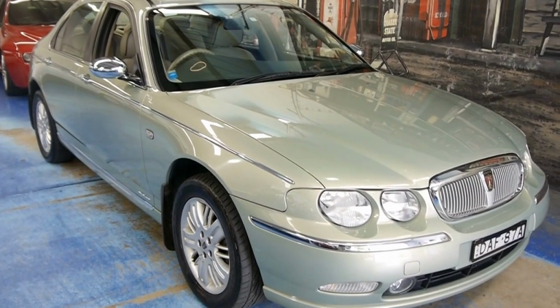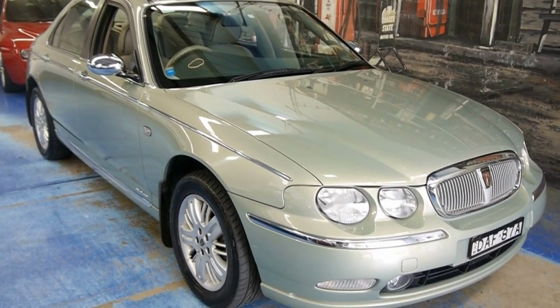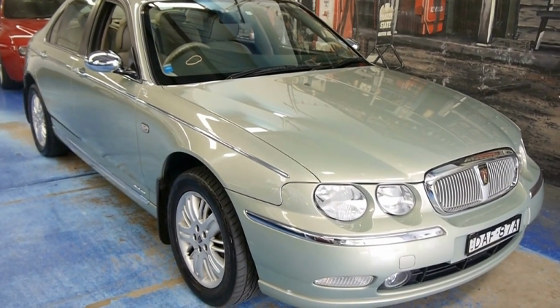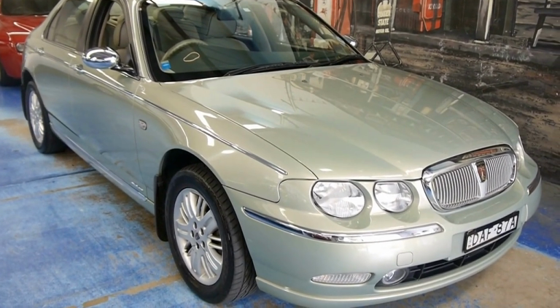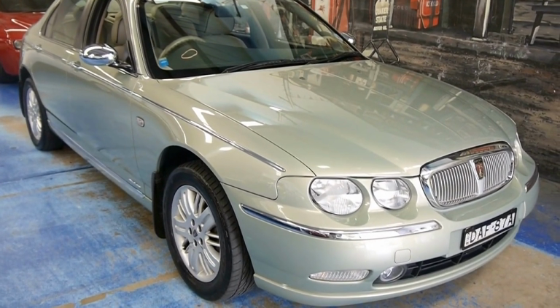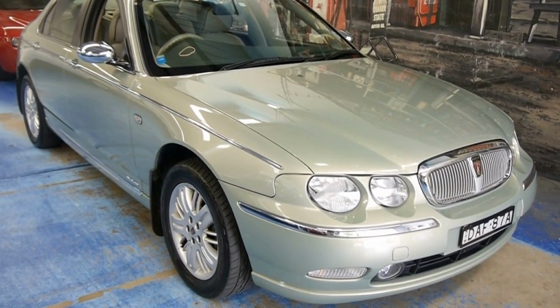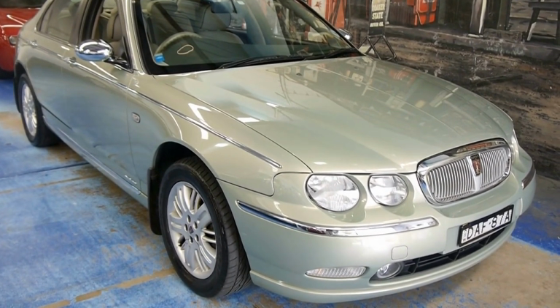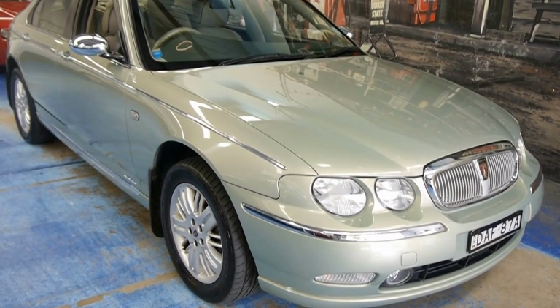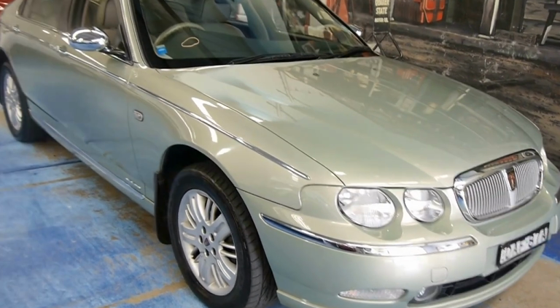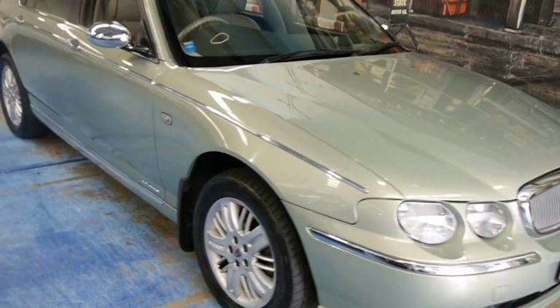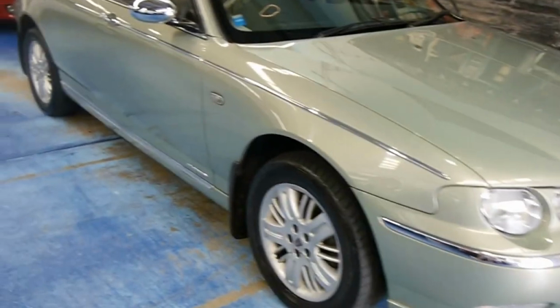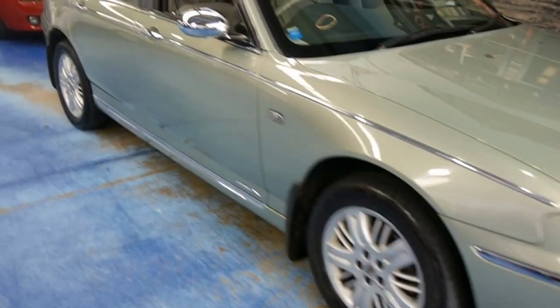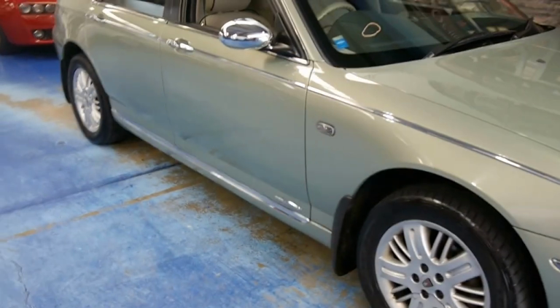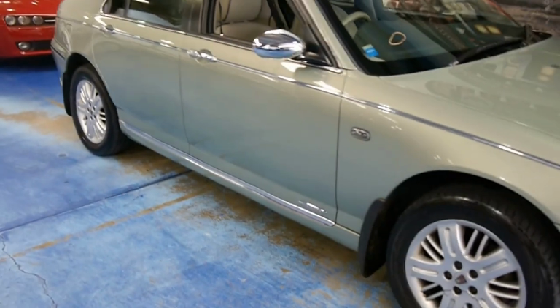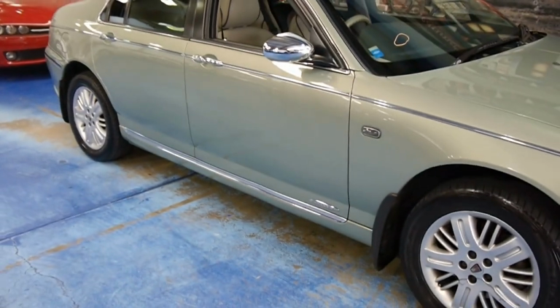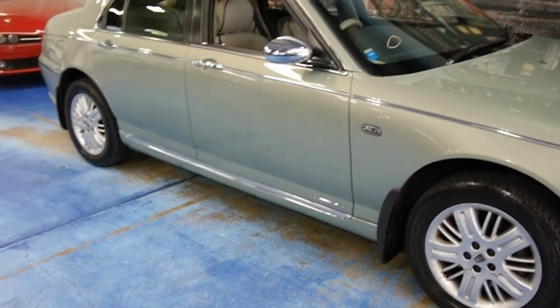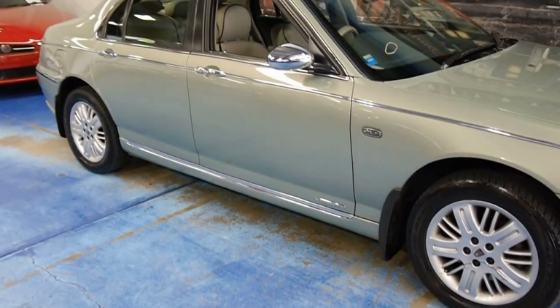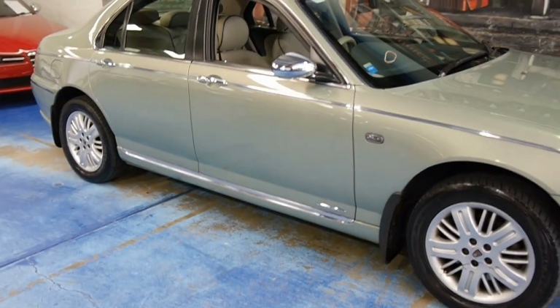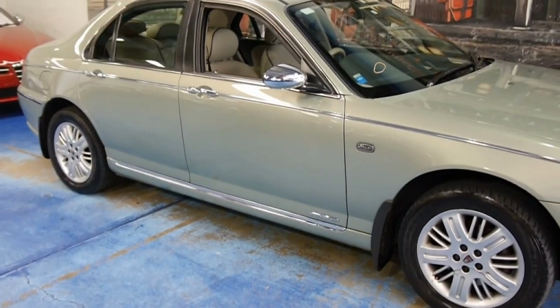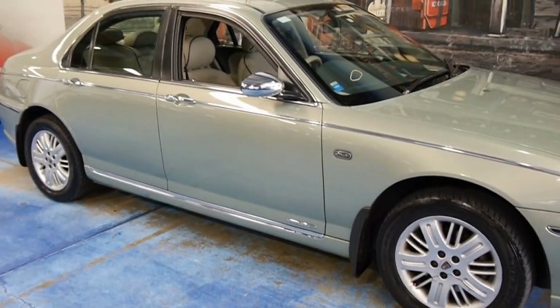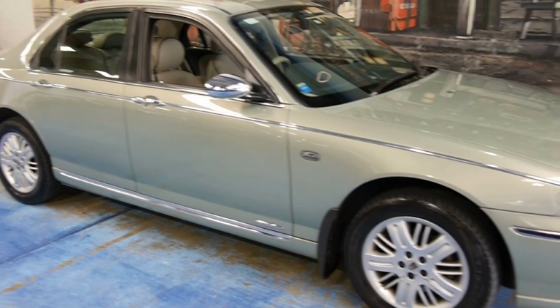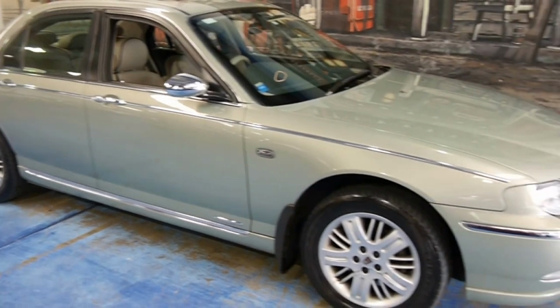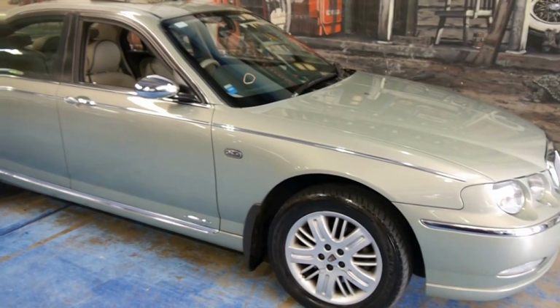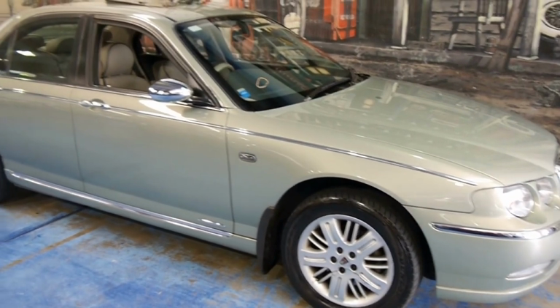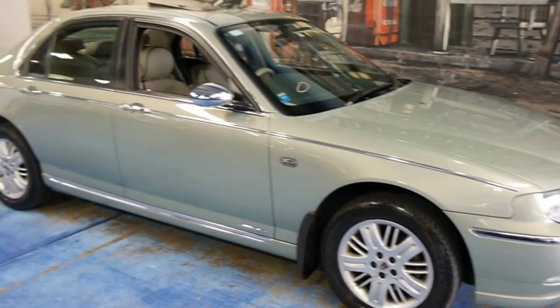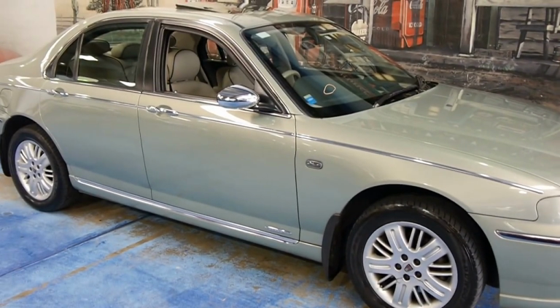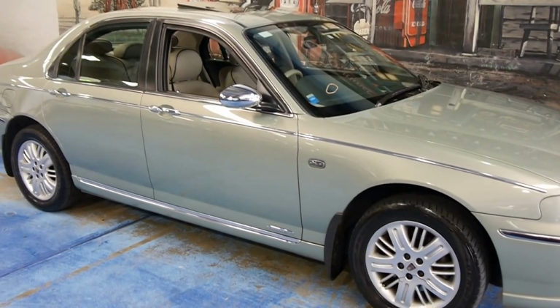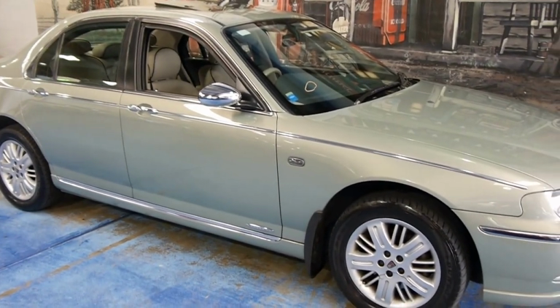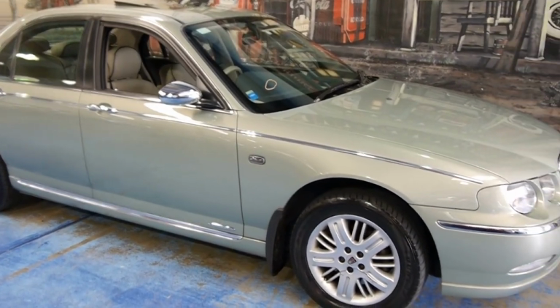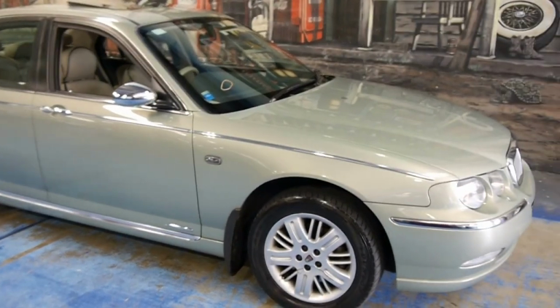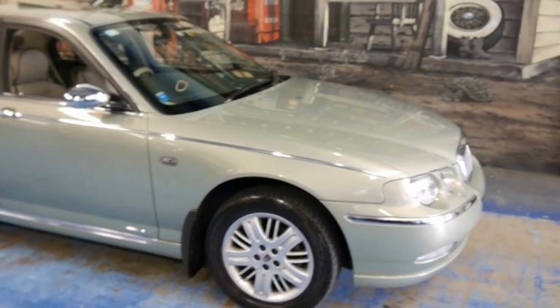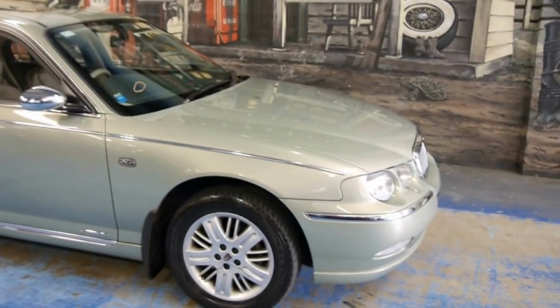Hello viewers, another Old Timer Centre video. A very unique and rare car — at the moment the best example for sale with the lowest kilometres in the country. It's a Rover 75.